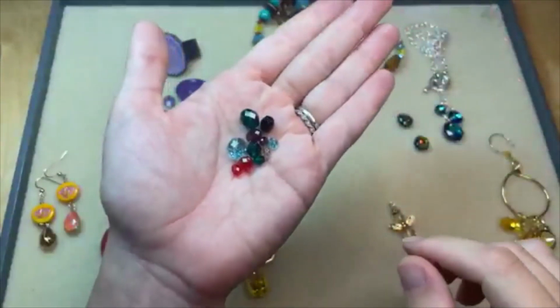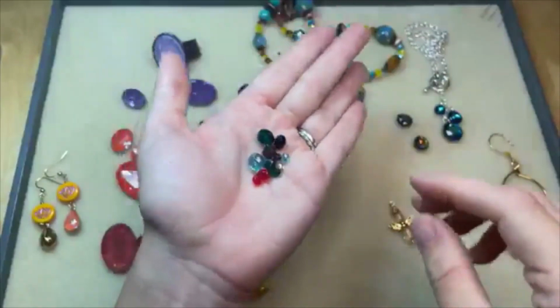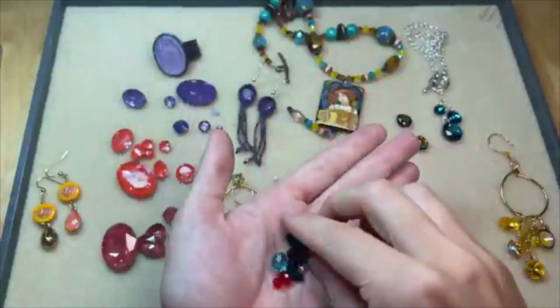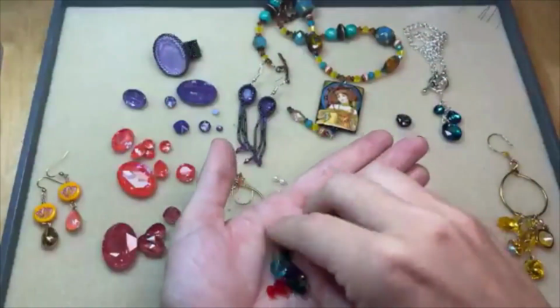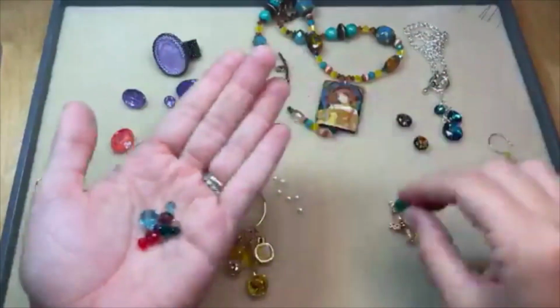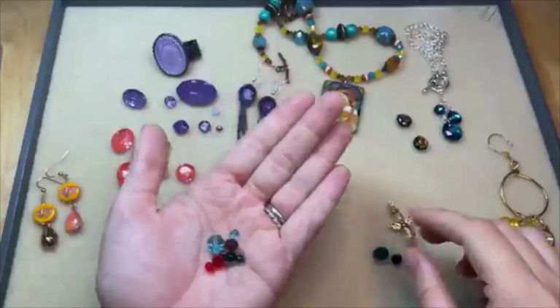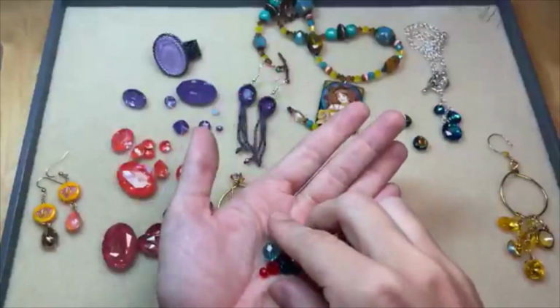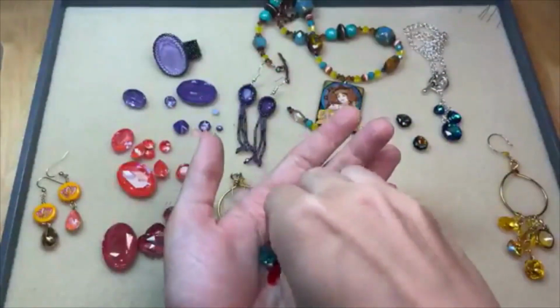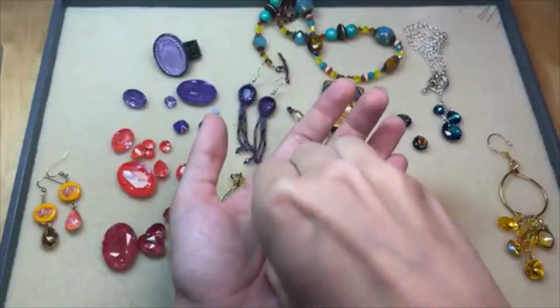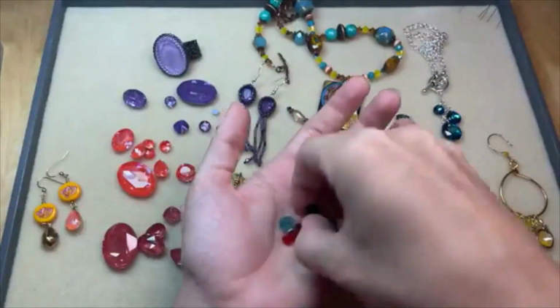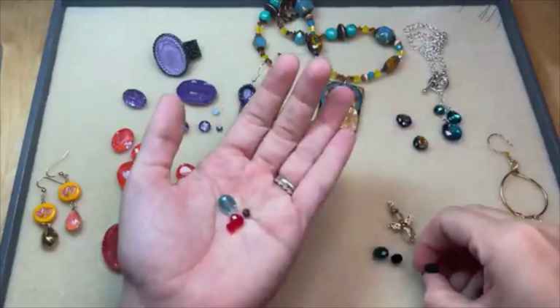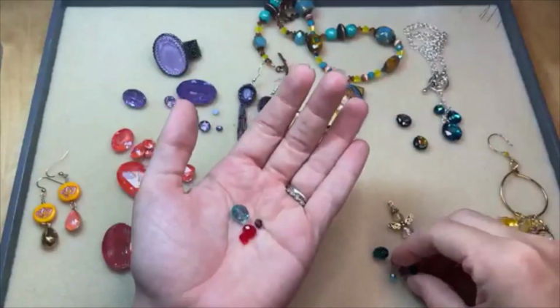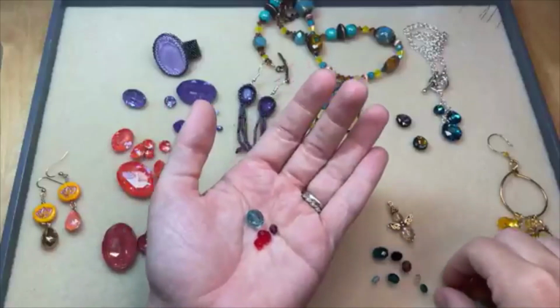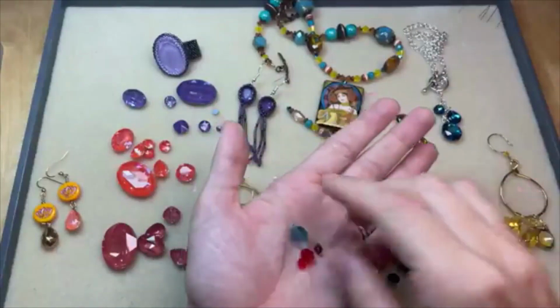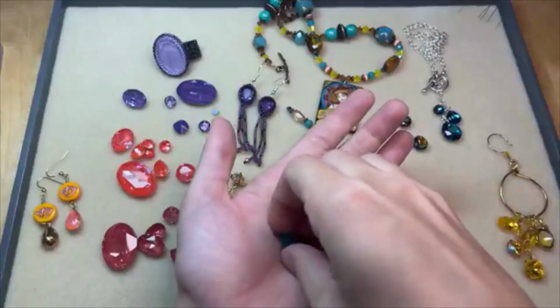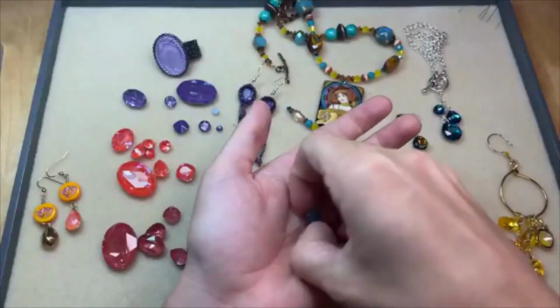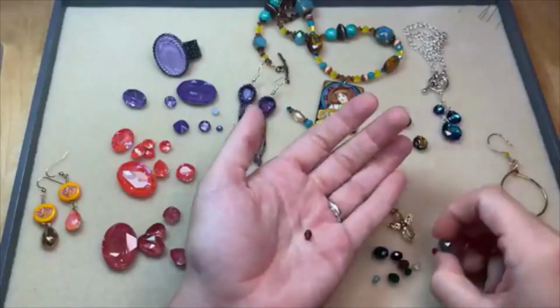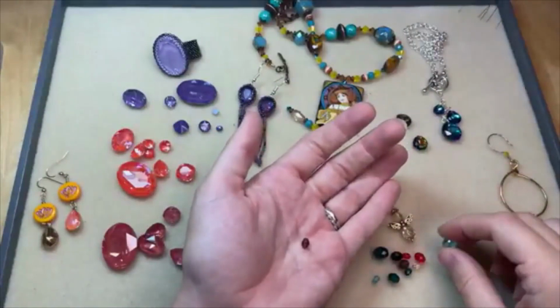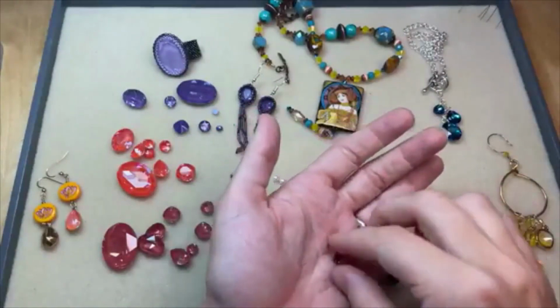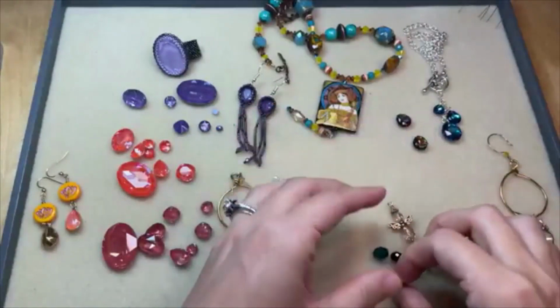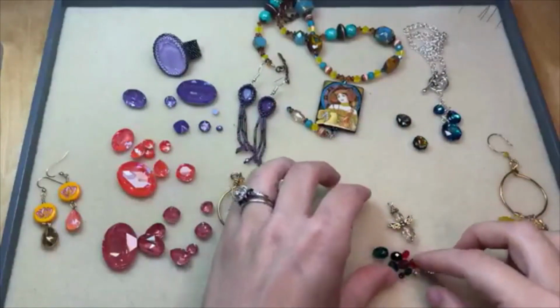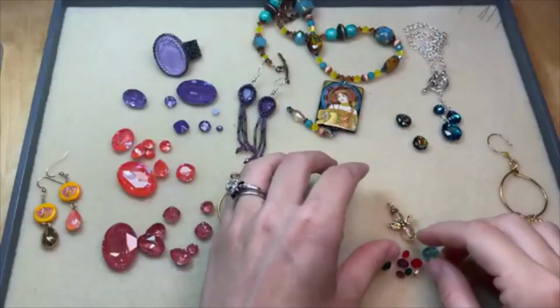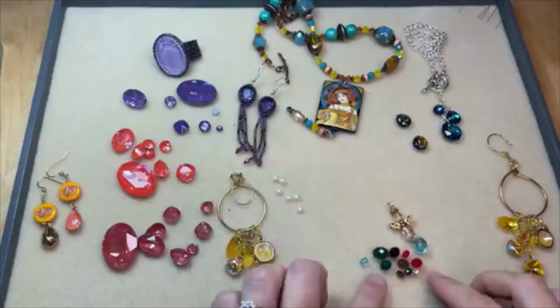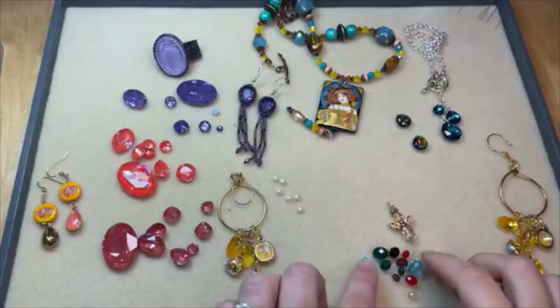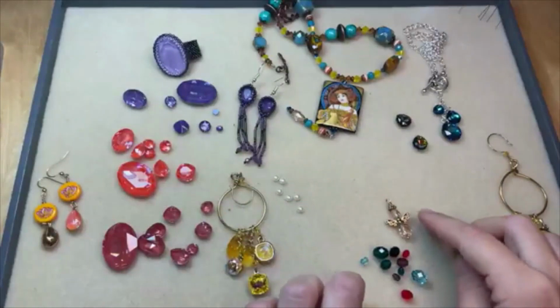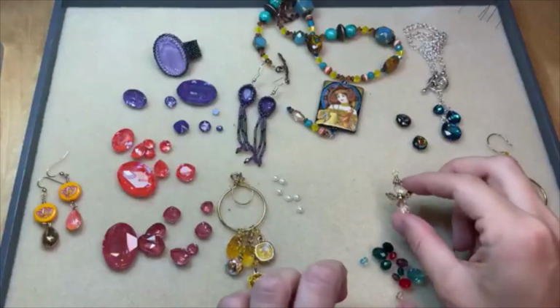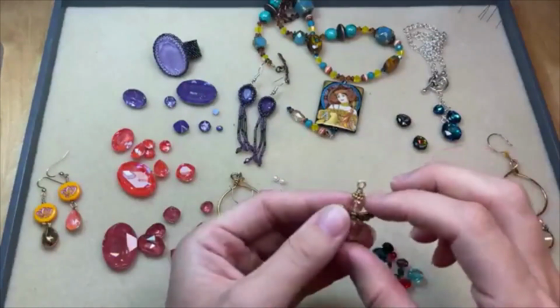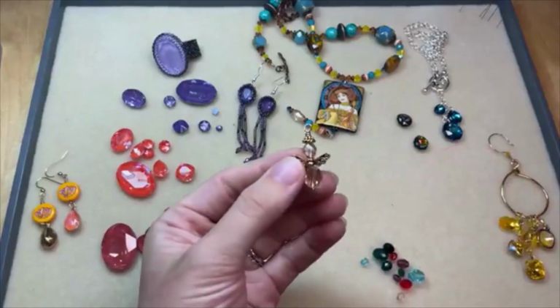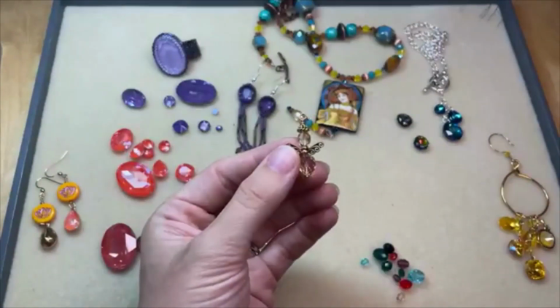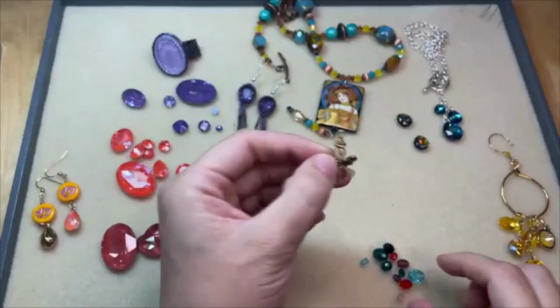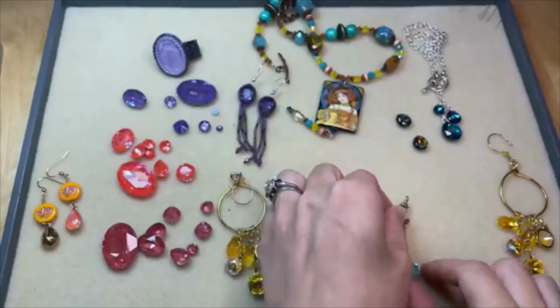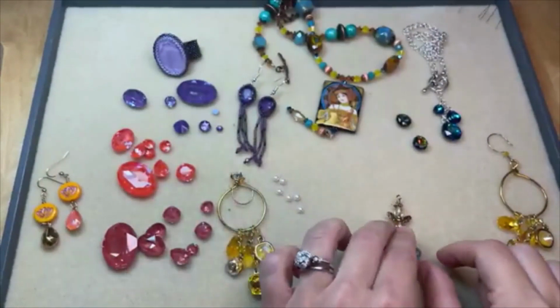Loving the new Briolette Olive Bead shape — lots of colors to choose from, classic colors too. Perfect colors for Christmas as well. We've got emerald and light Siam in there, and the crystal golden shadow is a nice elegant option as well.